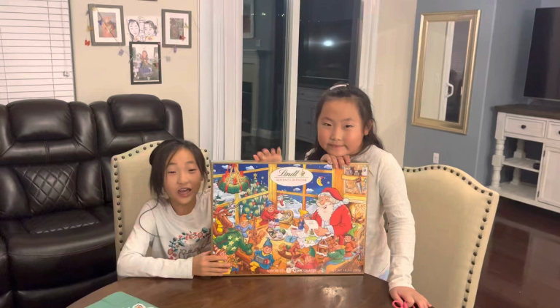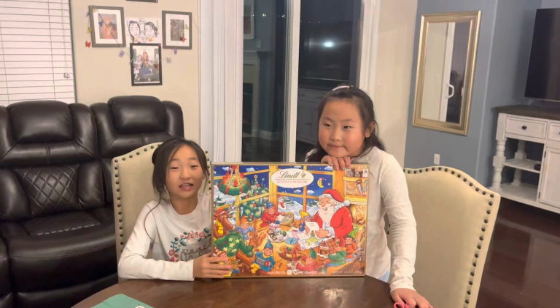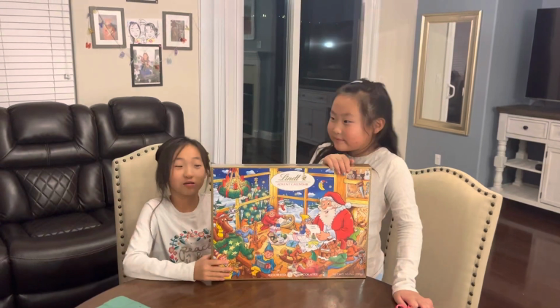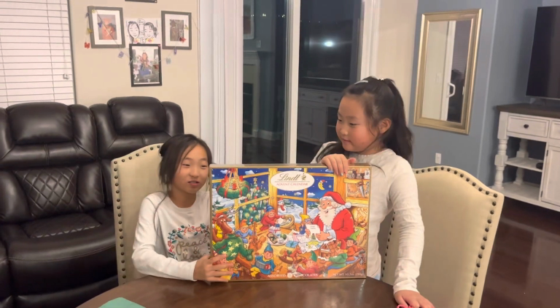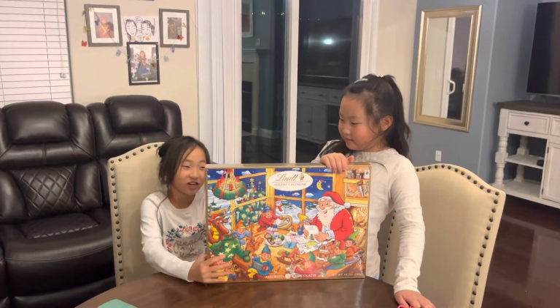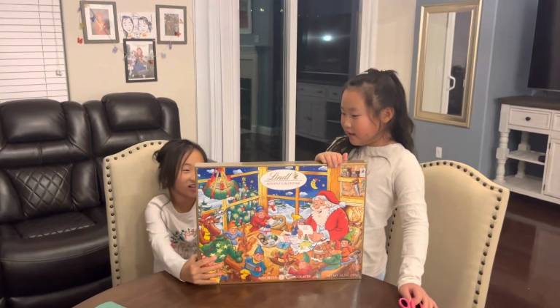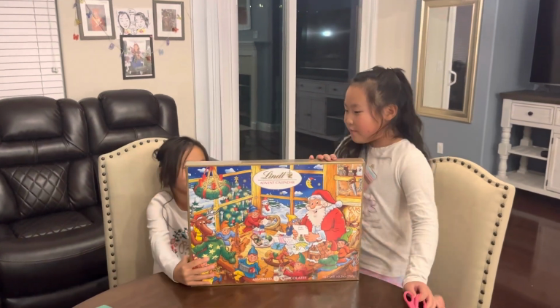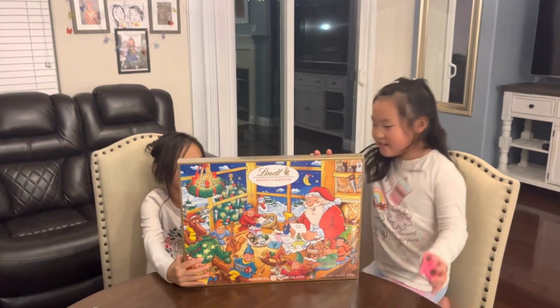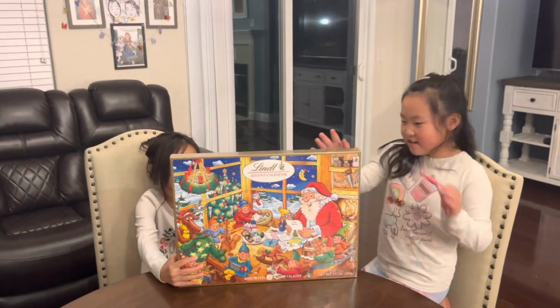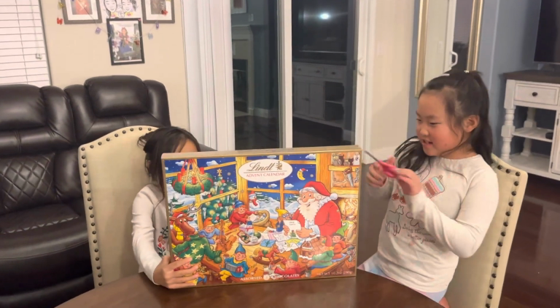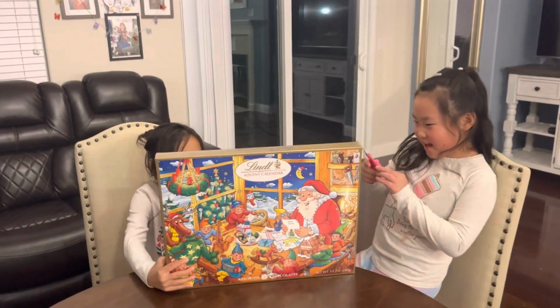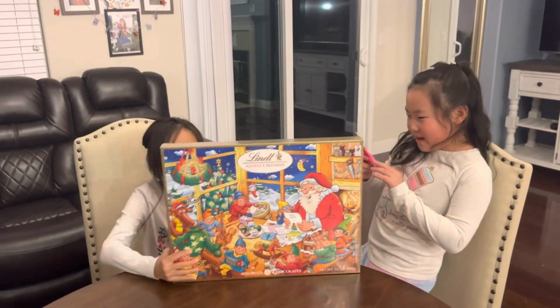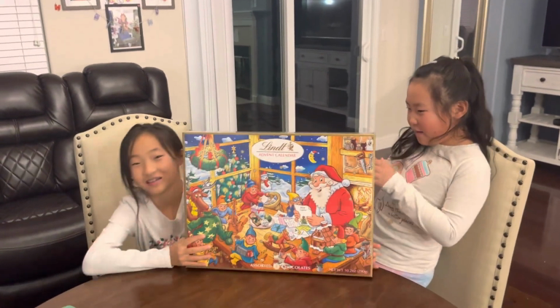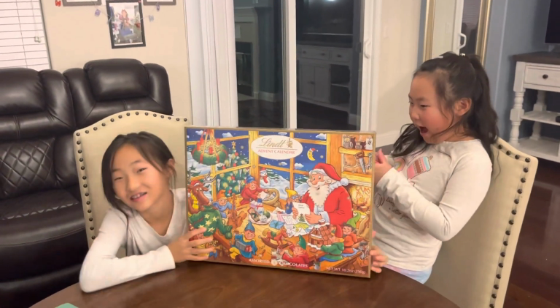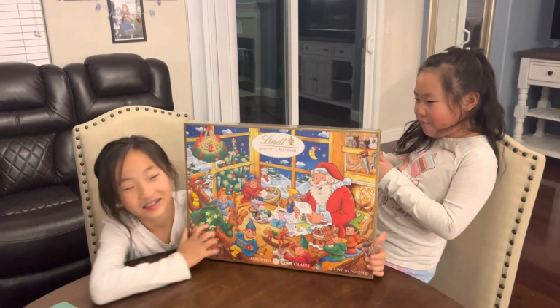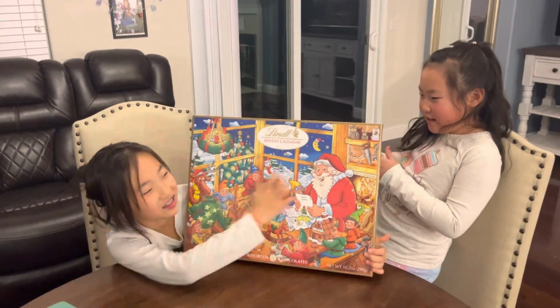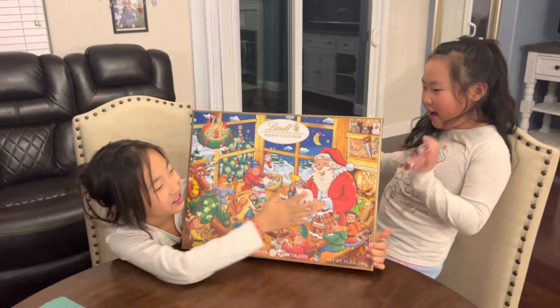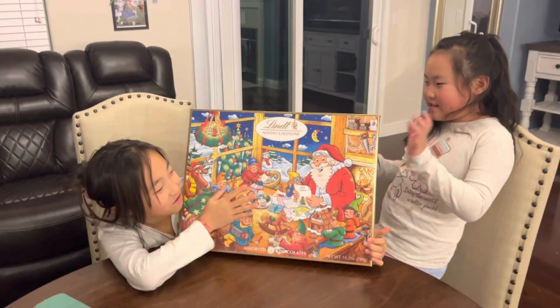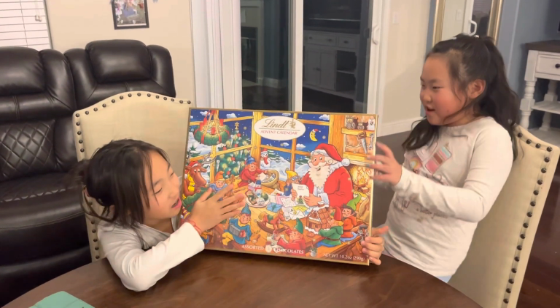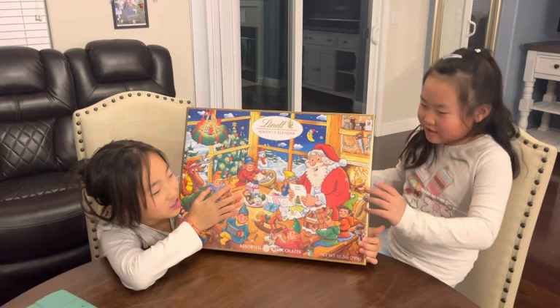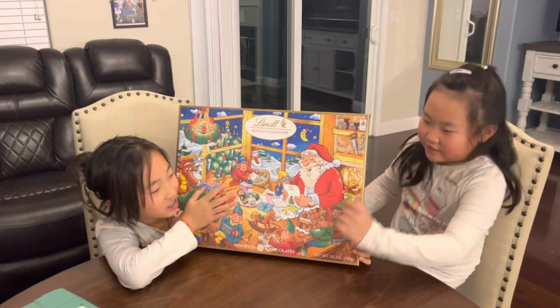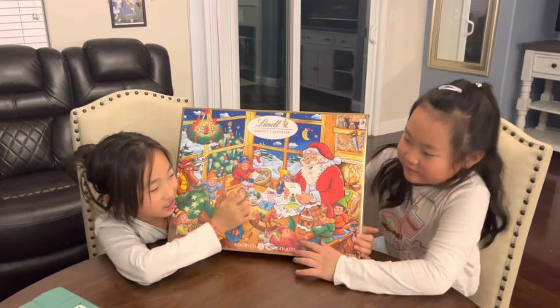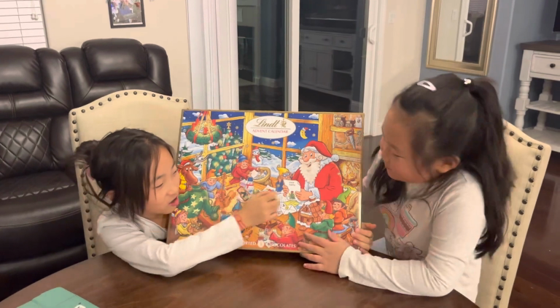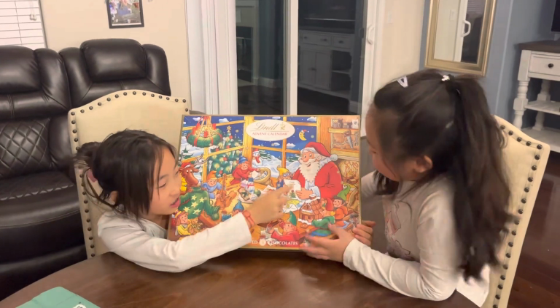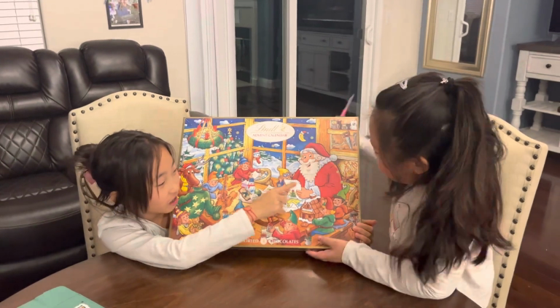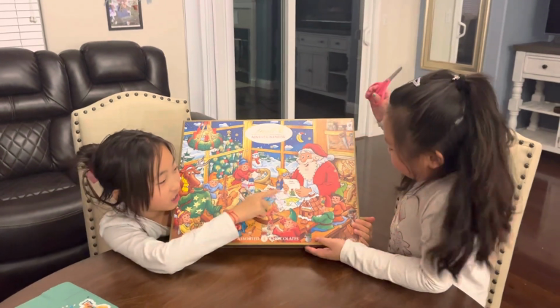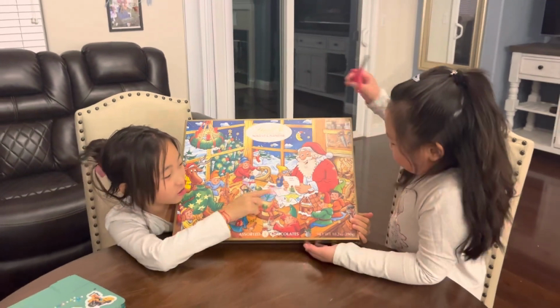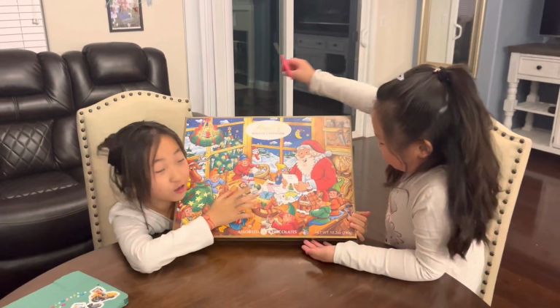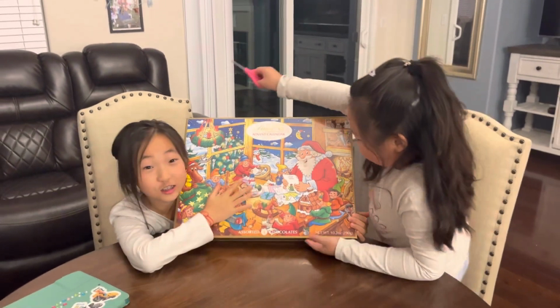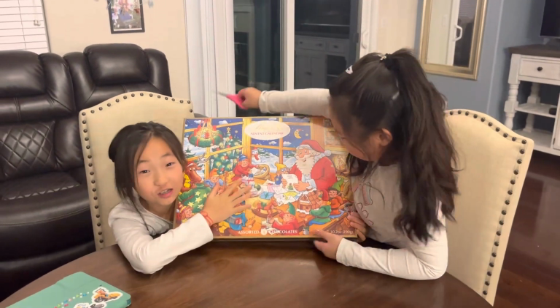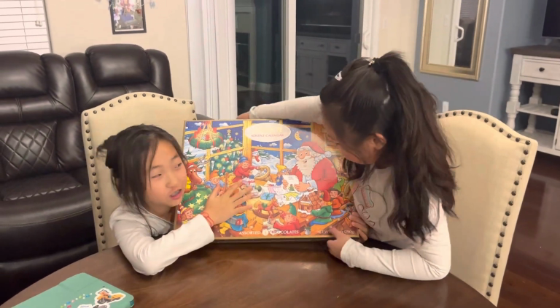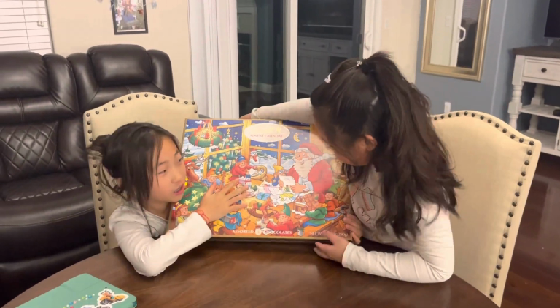Hey guys, welcome back to my channel. So today we have an advent calendar — this gigantic chocolate advent calendar — and we are so excited to open it.